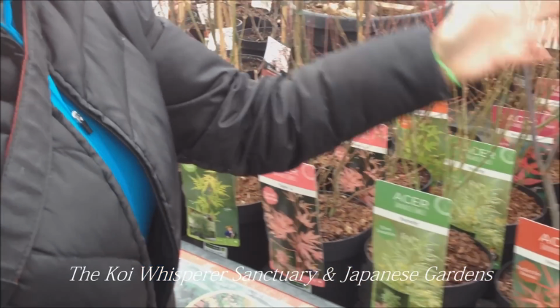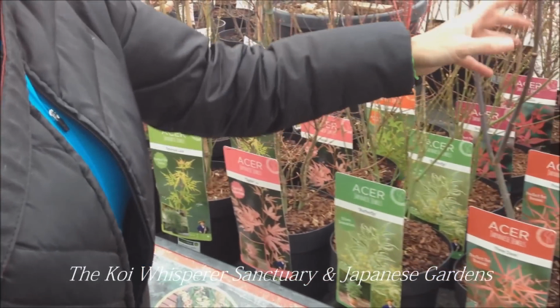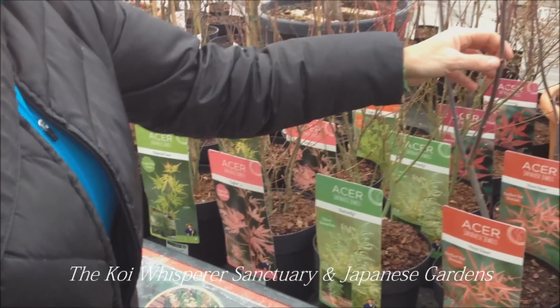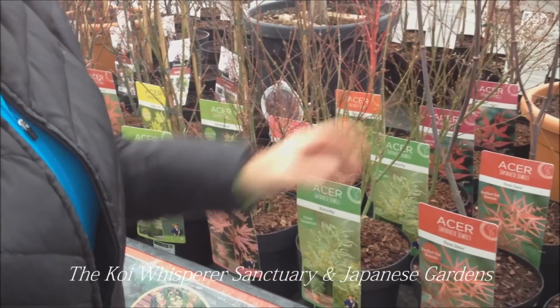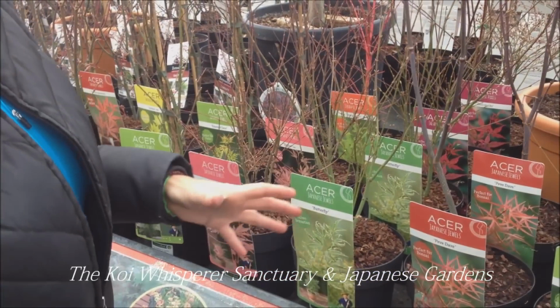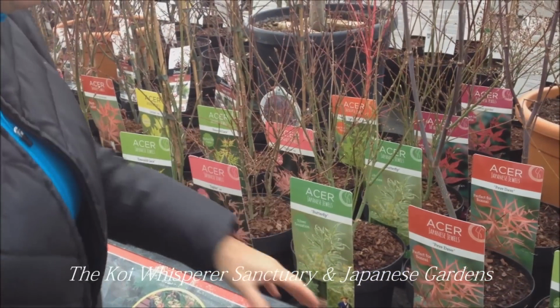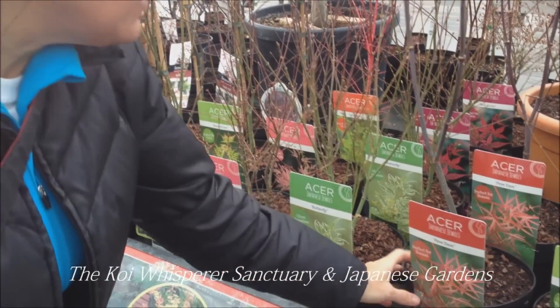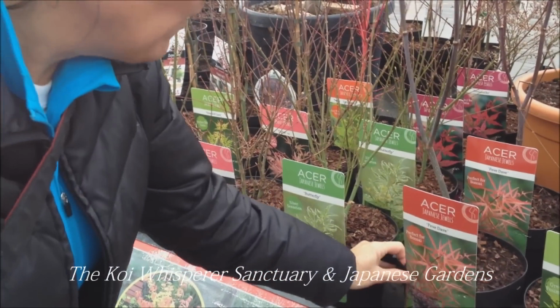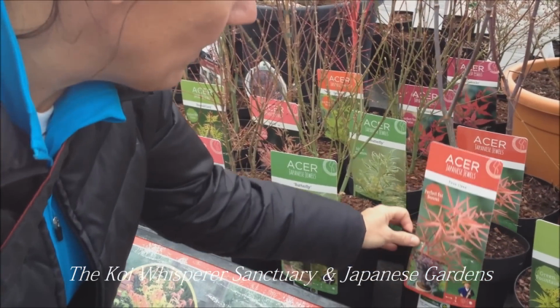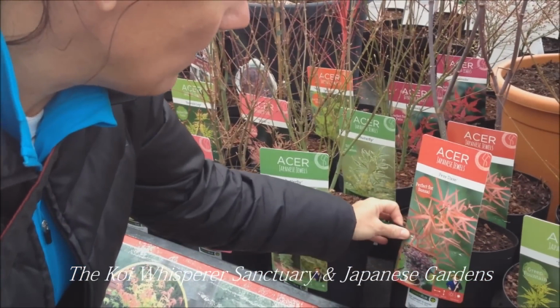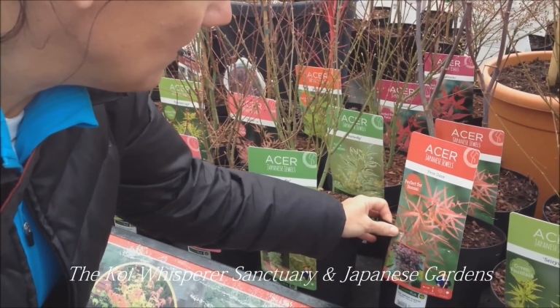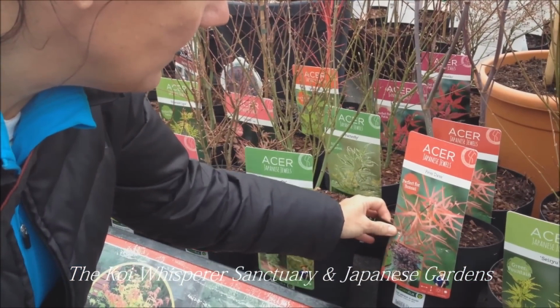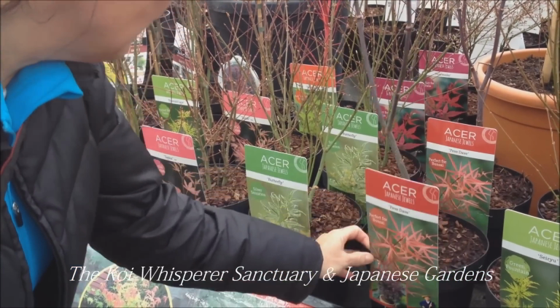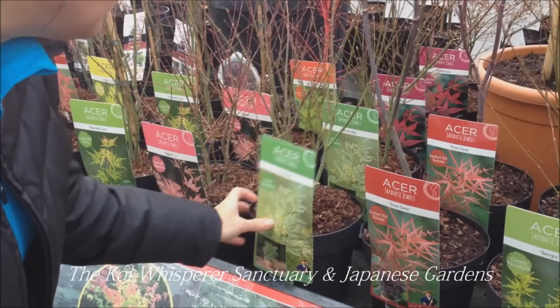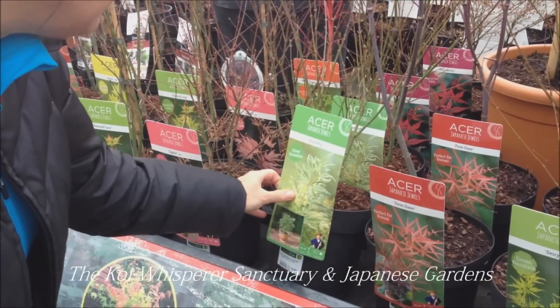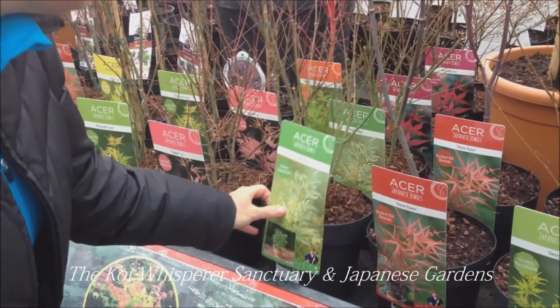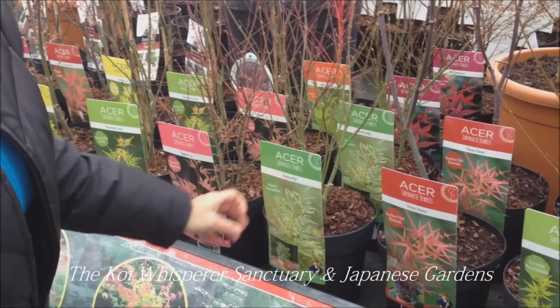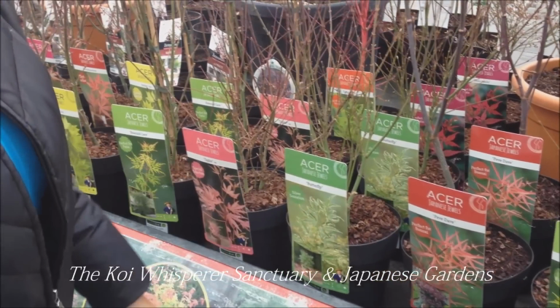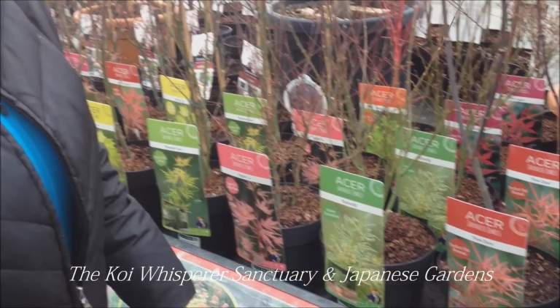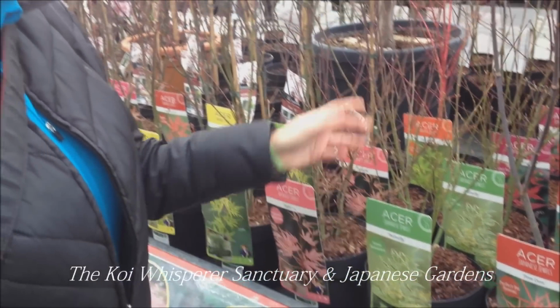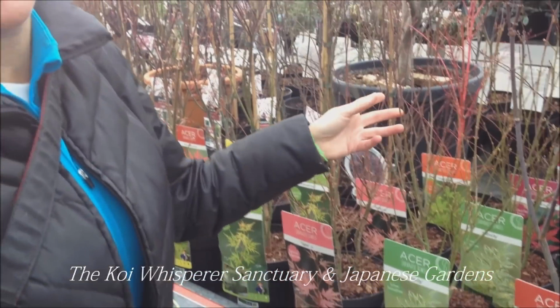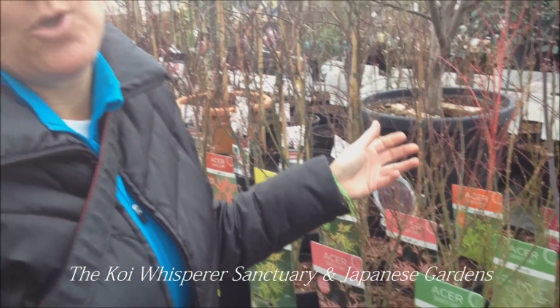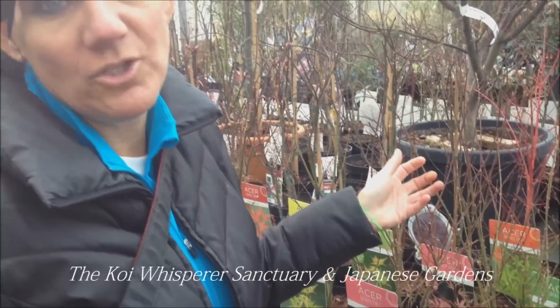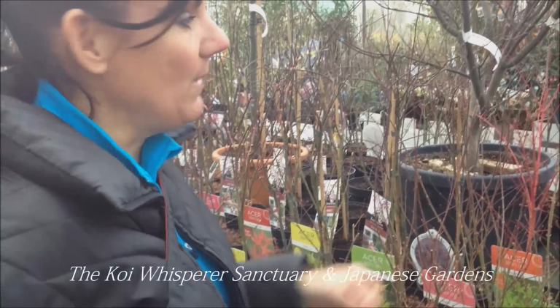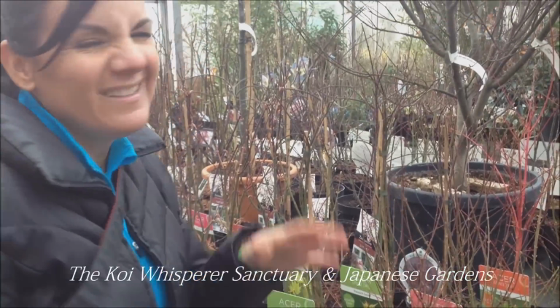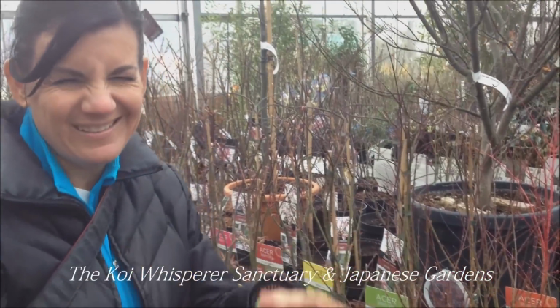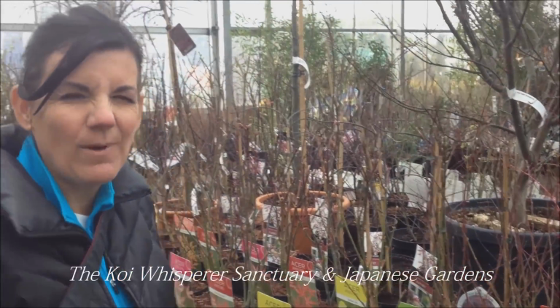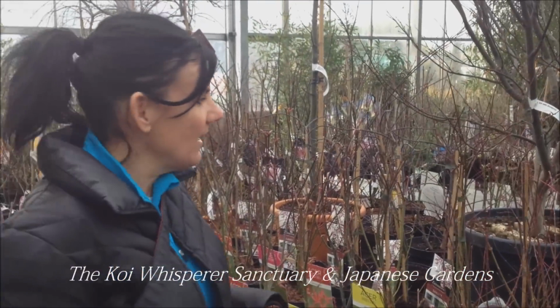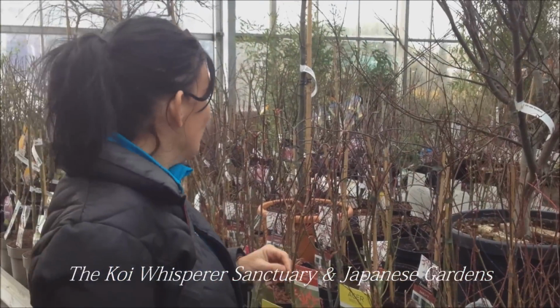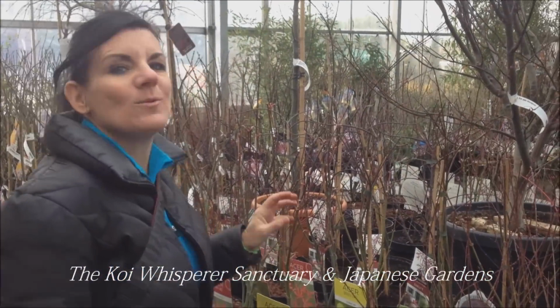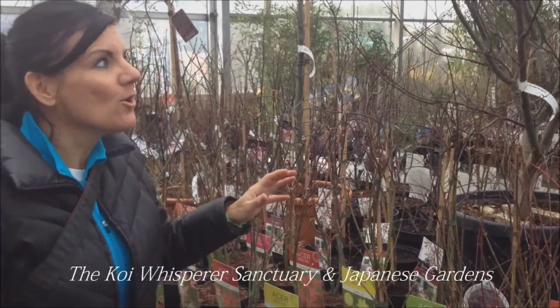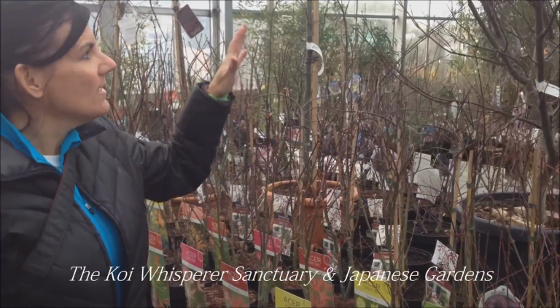The list goes on and on. And these specimens — the pricing — we're here at about 17.50 euros, so you're talking about $20 you can go home with a Japanese maple. It's kind of a roundabout guess there, but I just wanted to show you this.